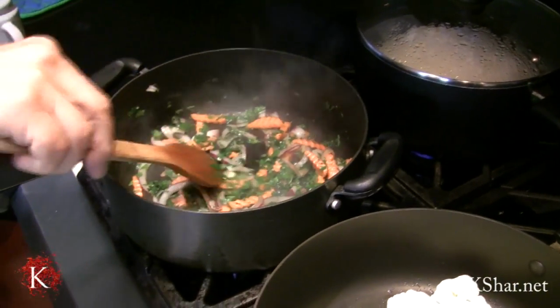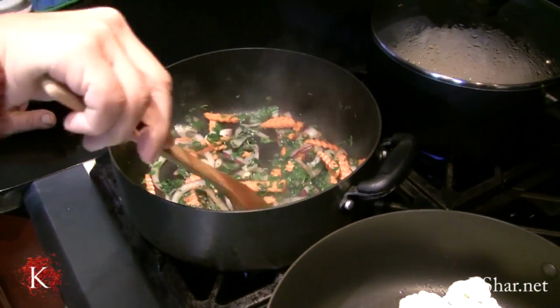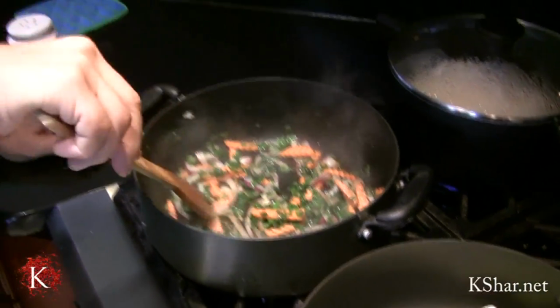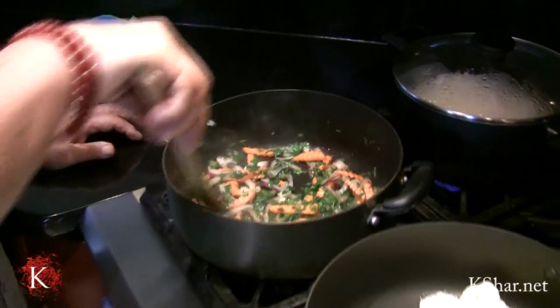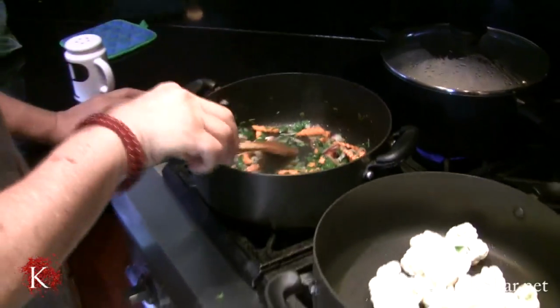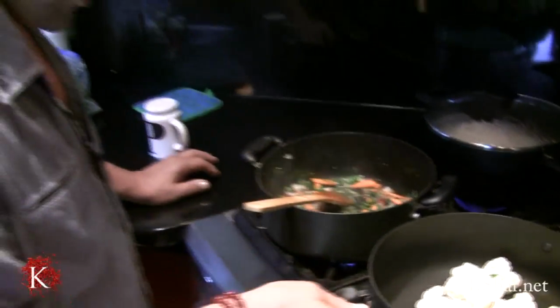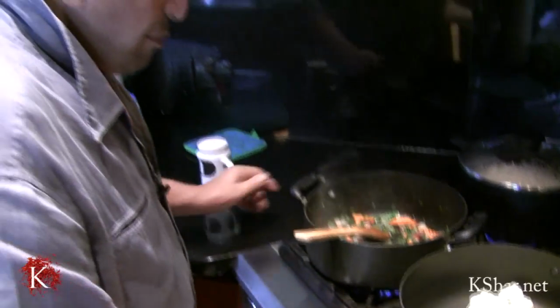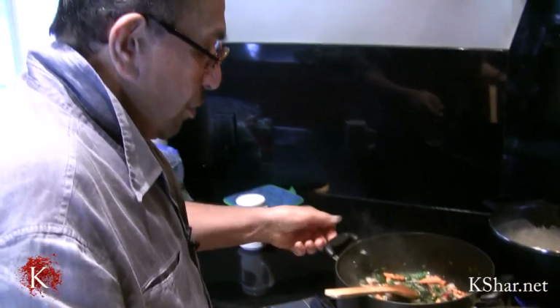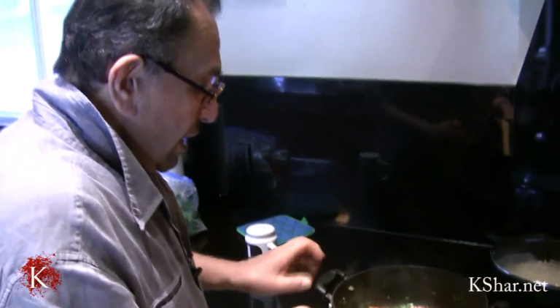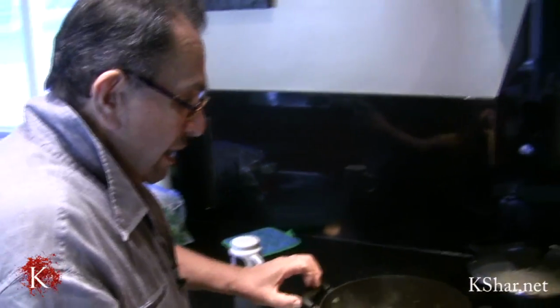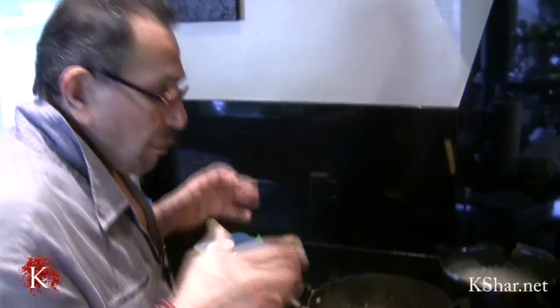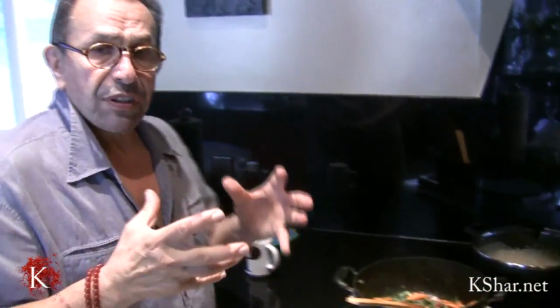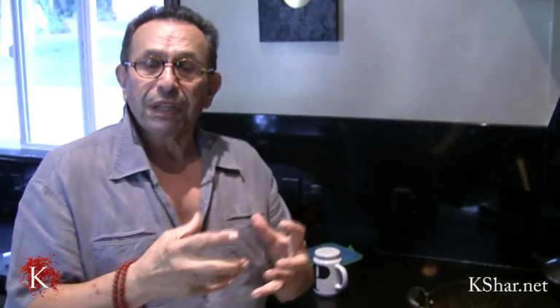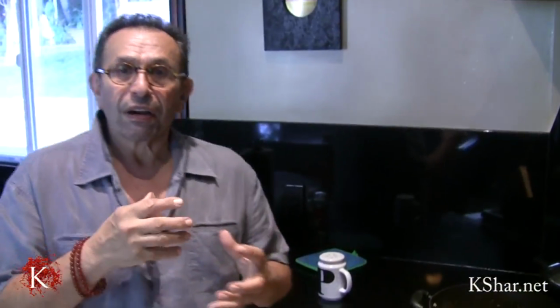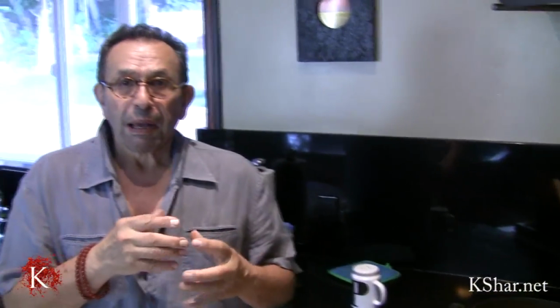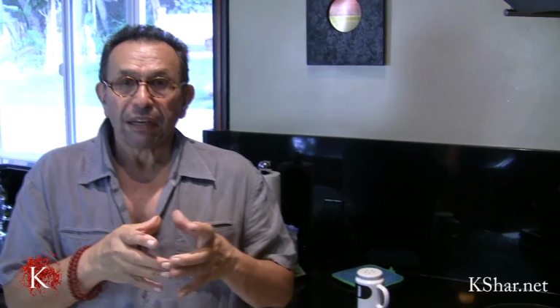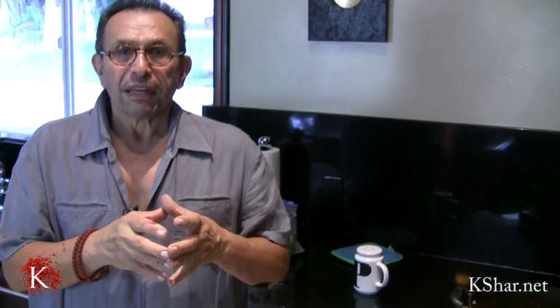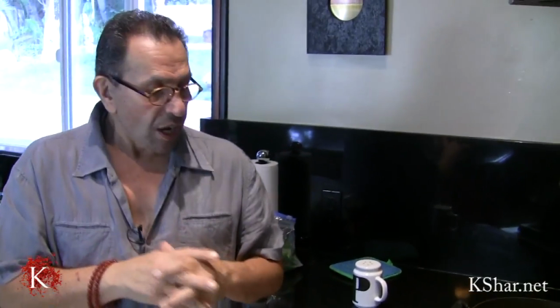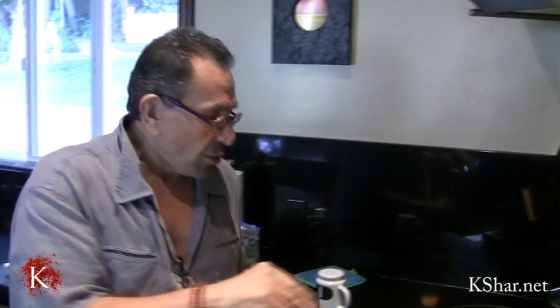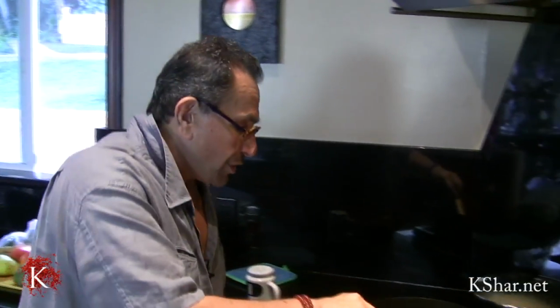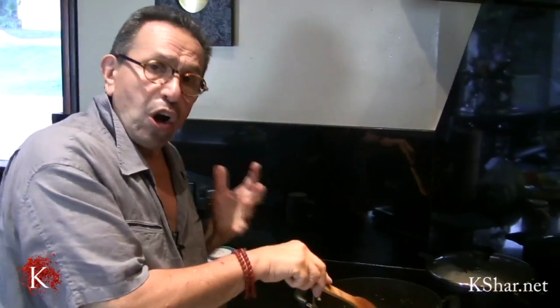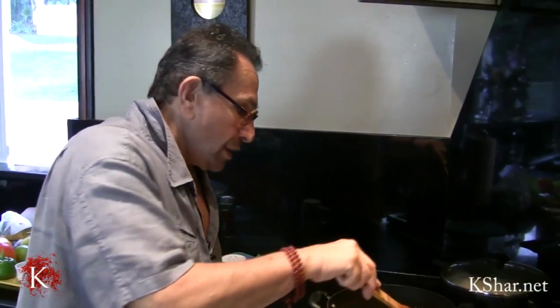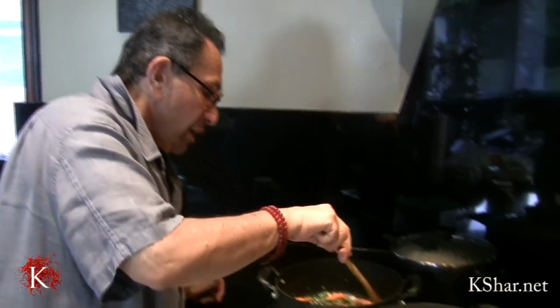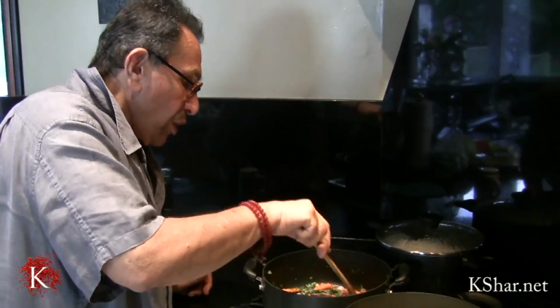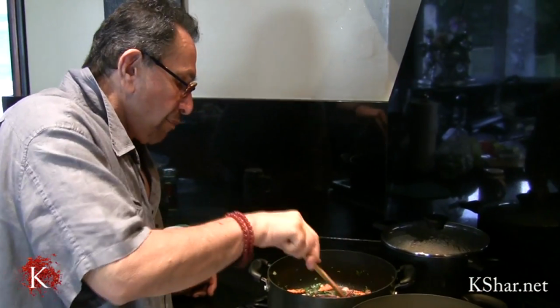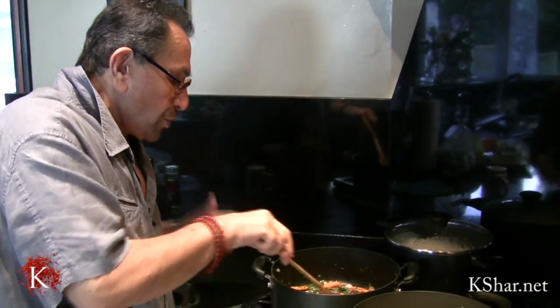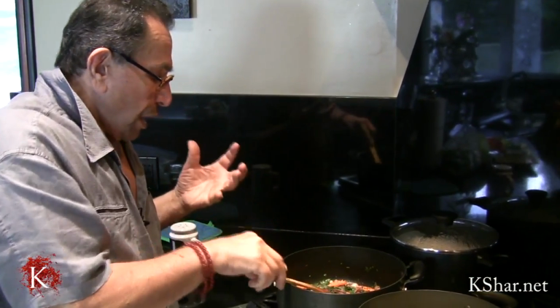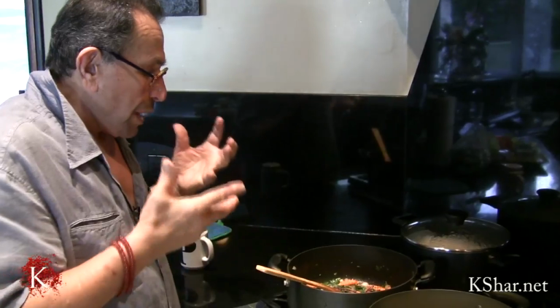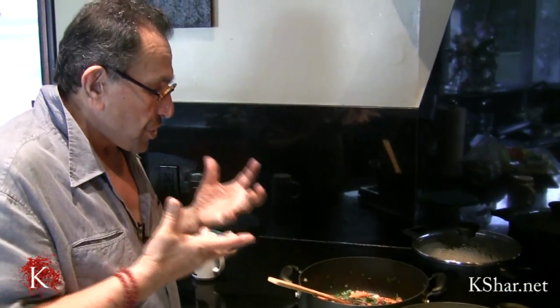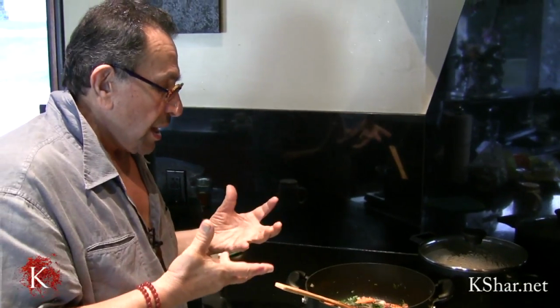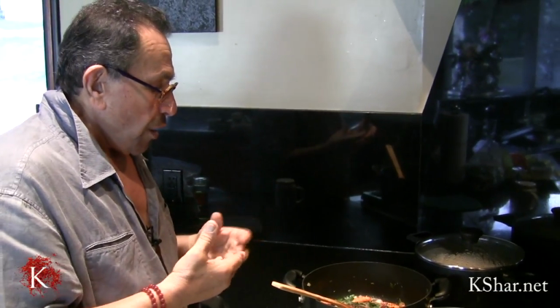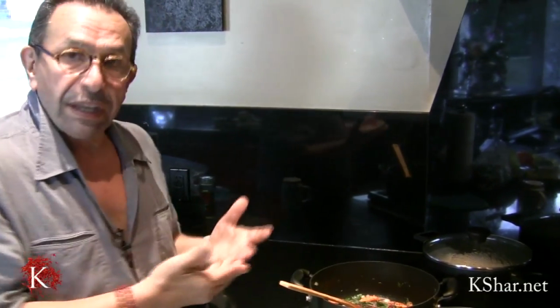With this particular stew, I don't want everything to be tiny. I want everything to be bigger in size — I don't want everything chopped up small. I want to be able to see what I'm eating.